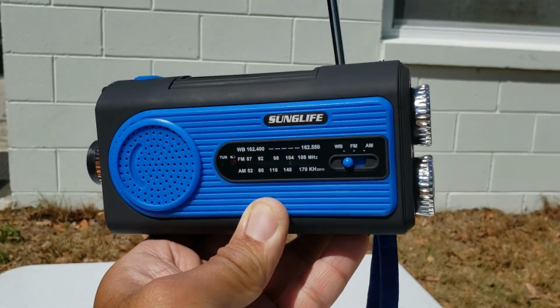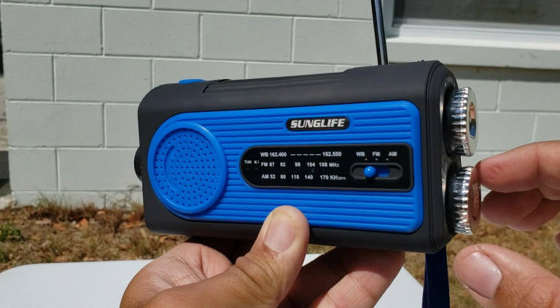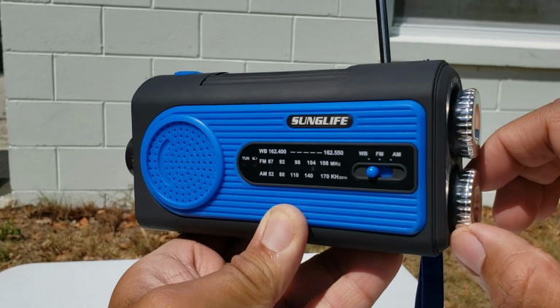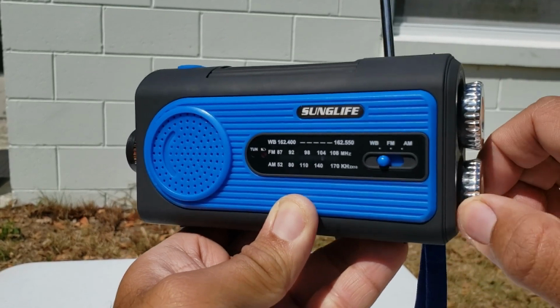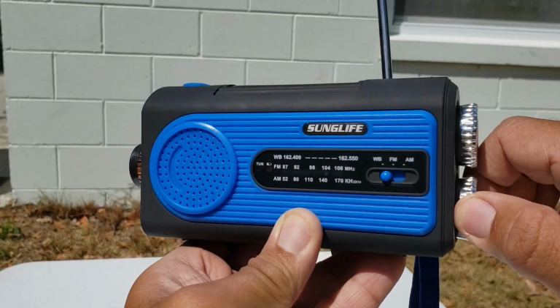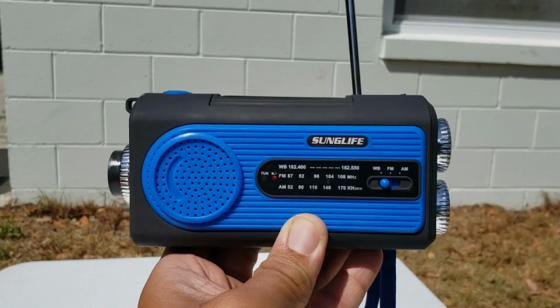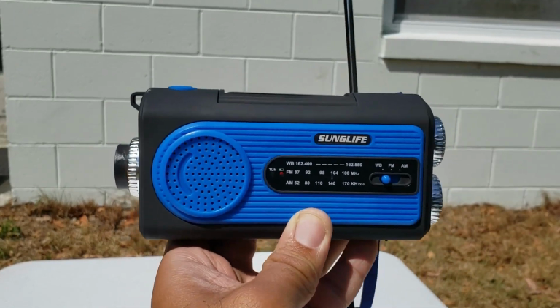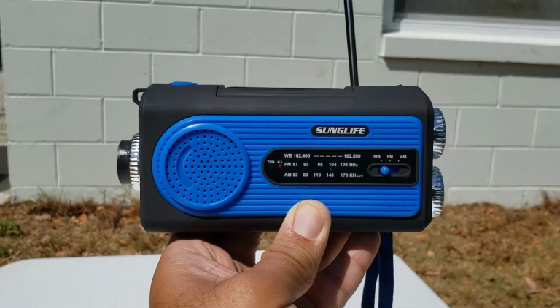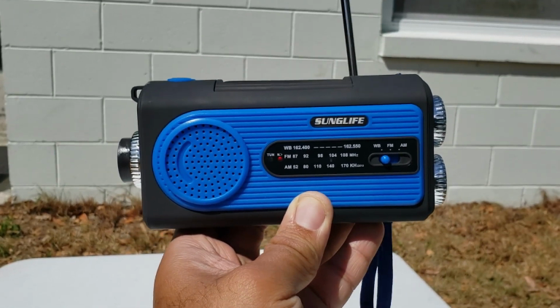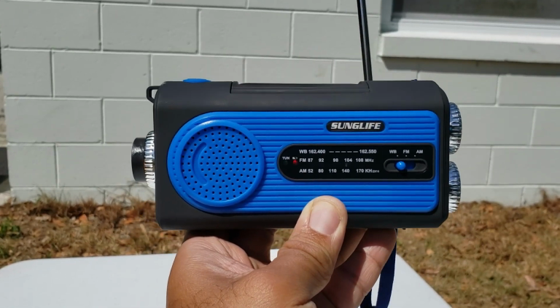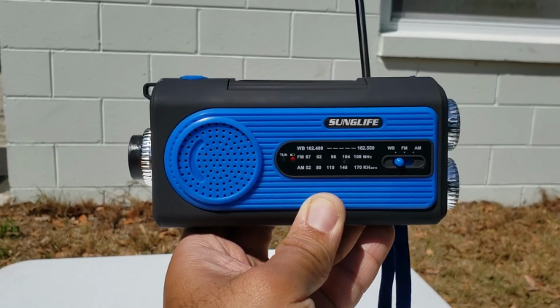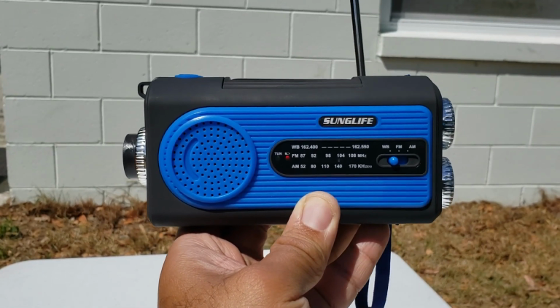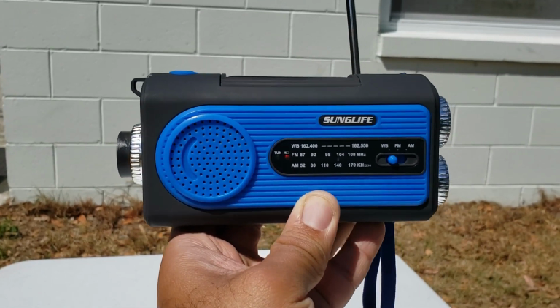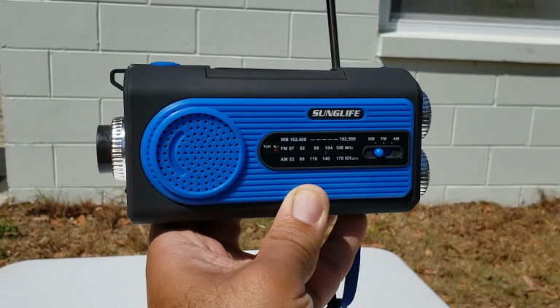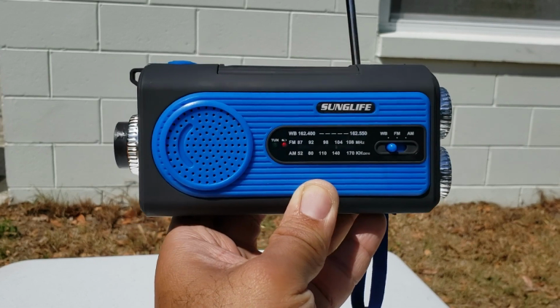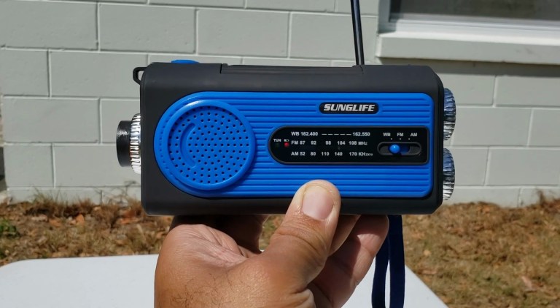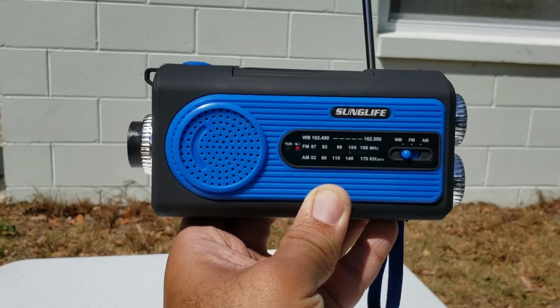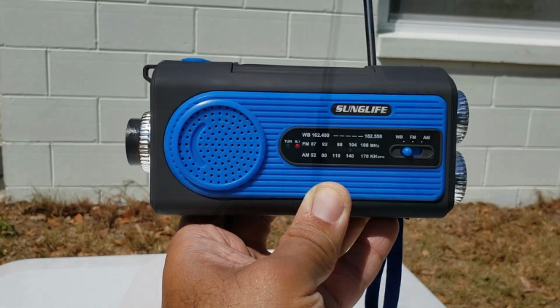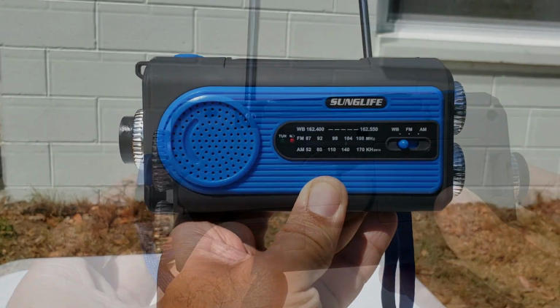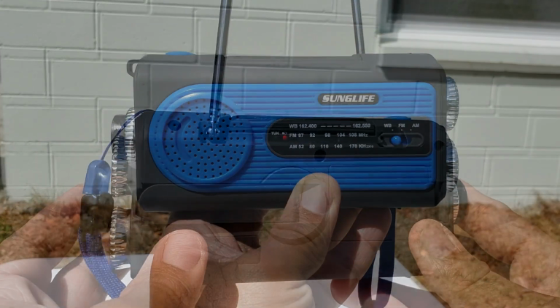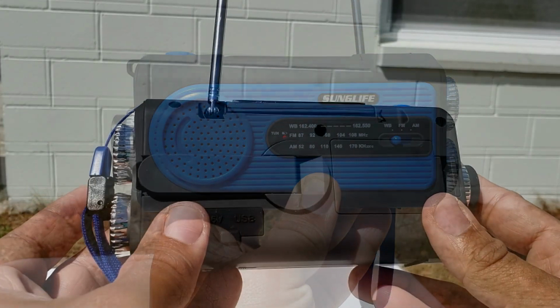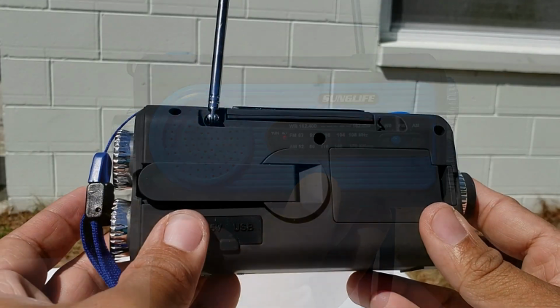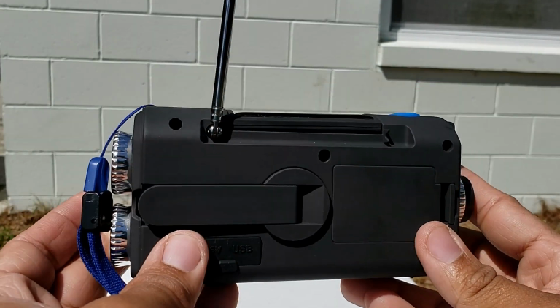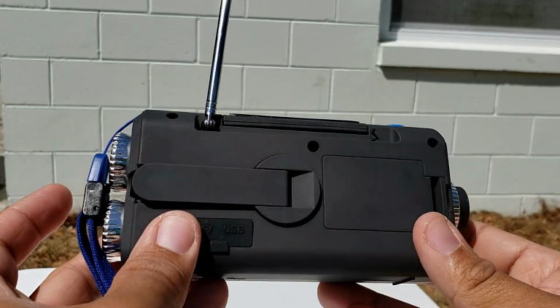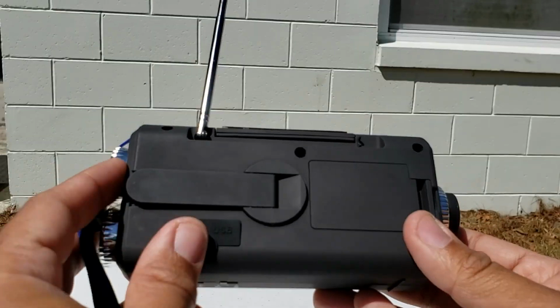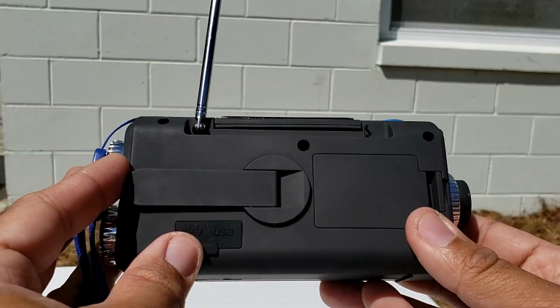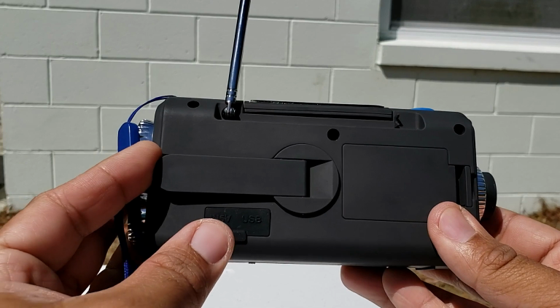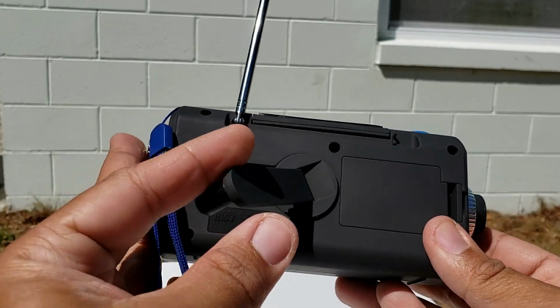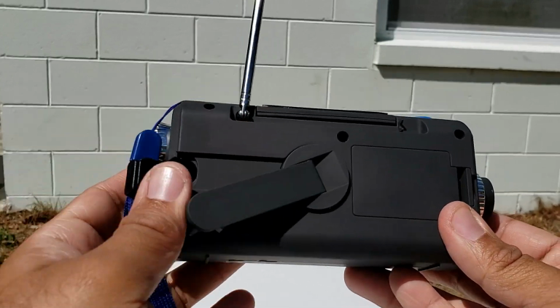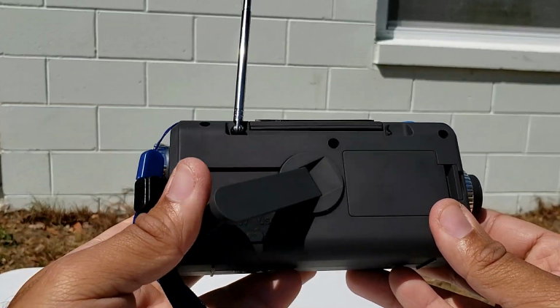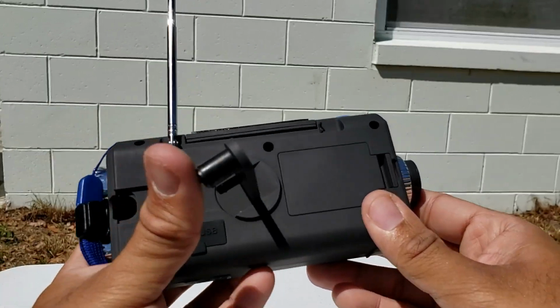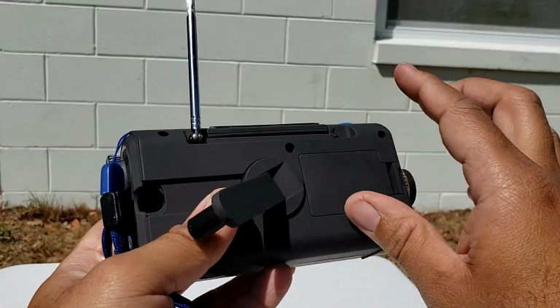Let me put the volume all the way up. Not bad, huh? Now on the back you're going to find the crank, which can charge clockwise or counterclockwise.